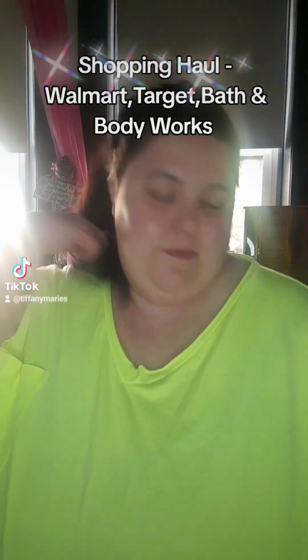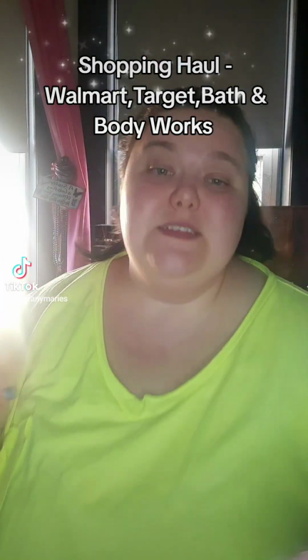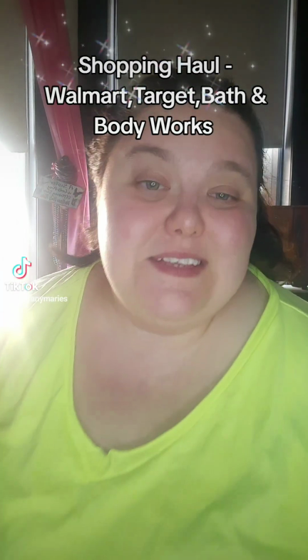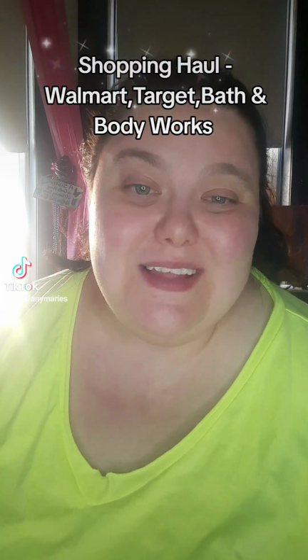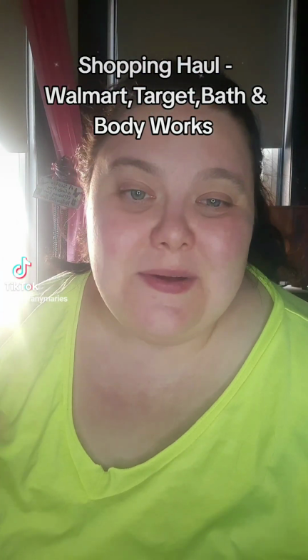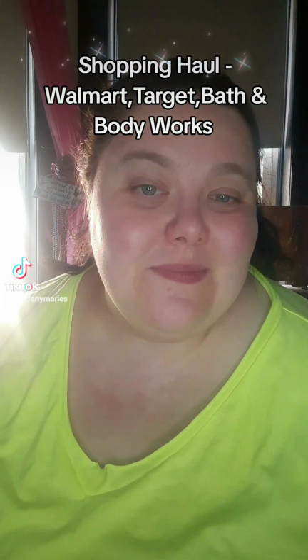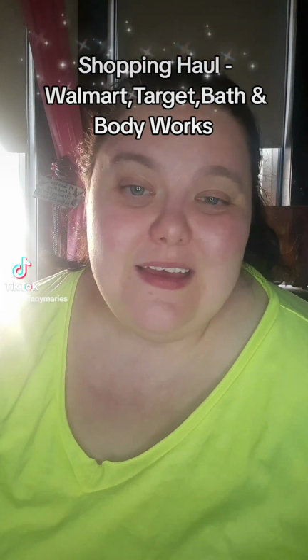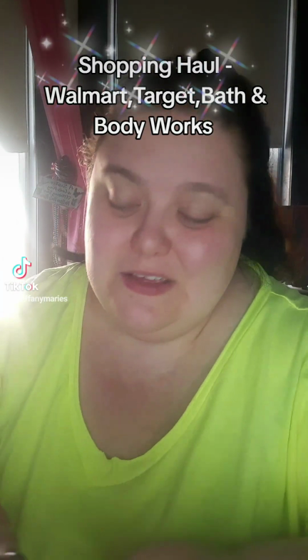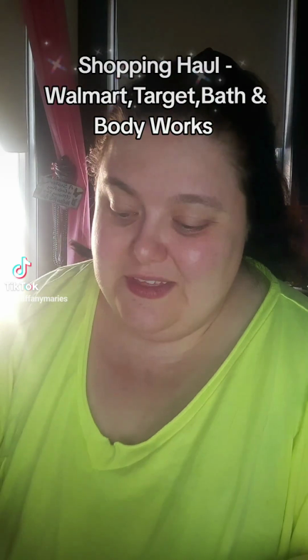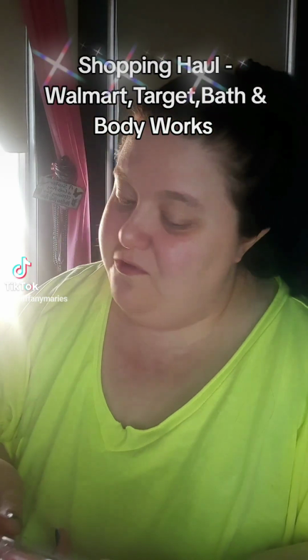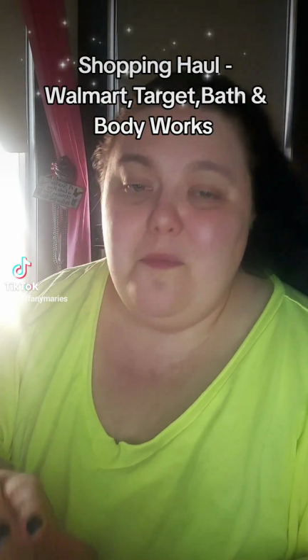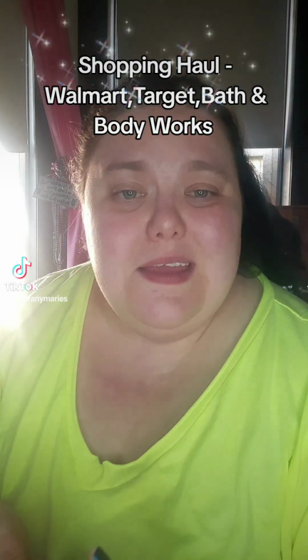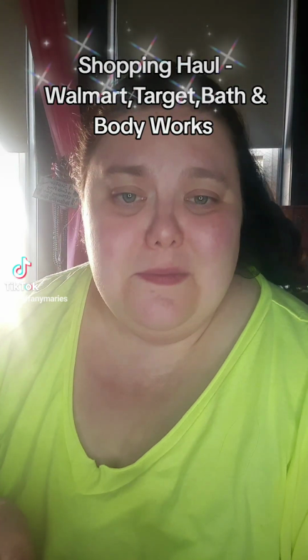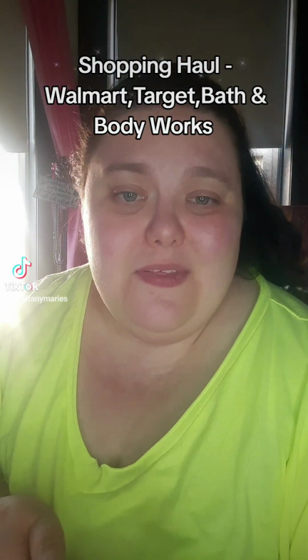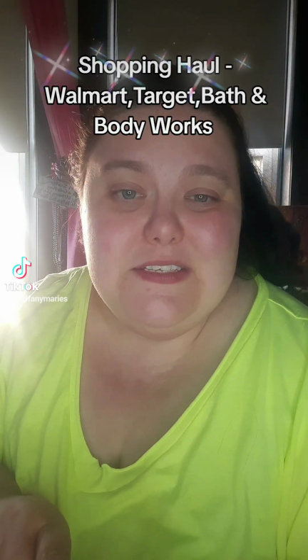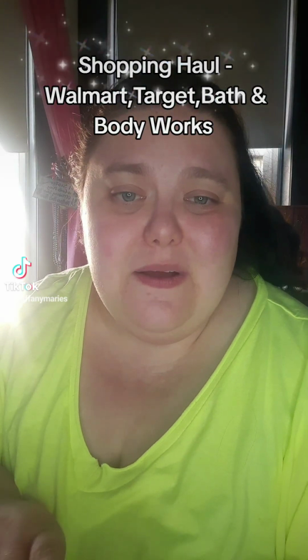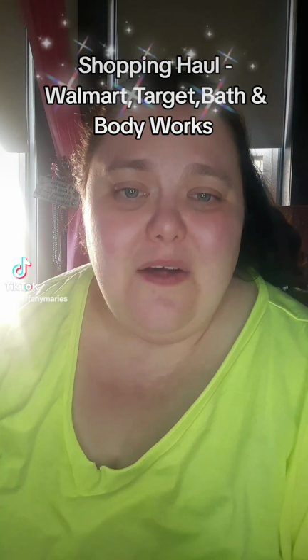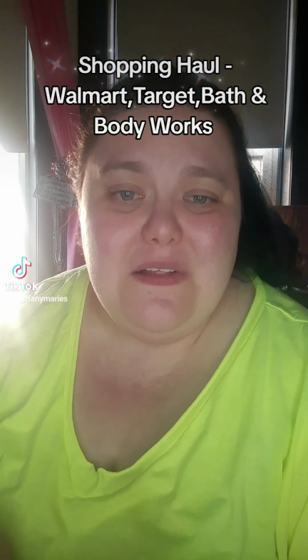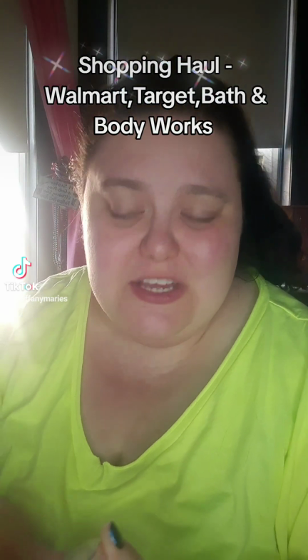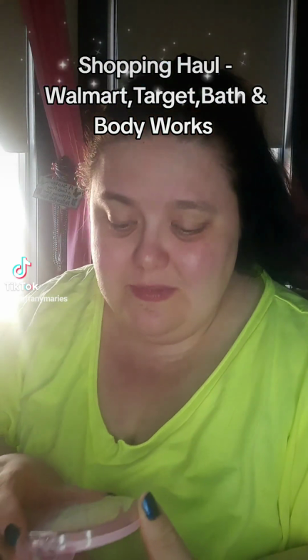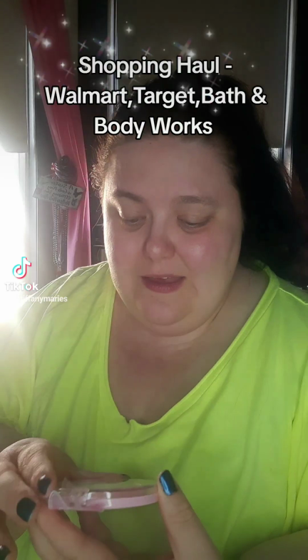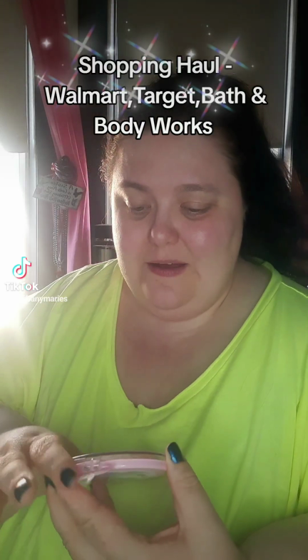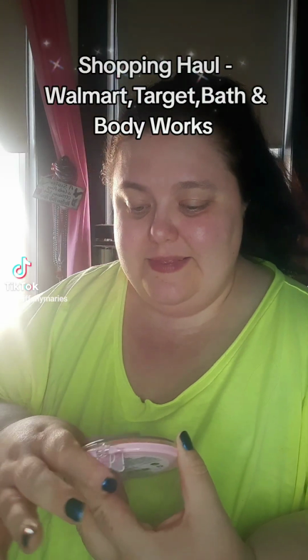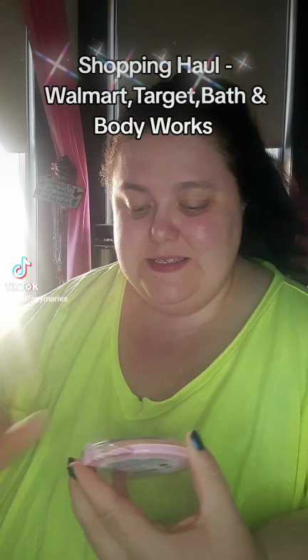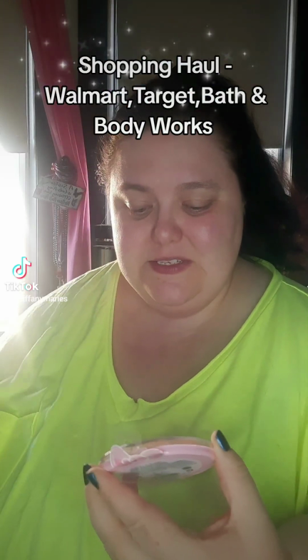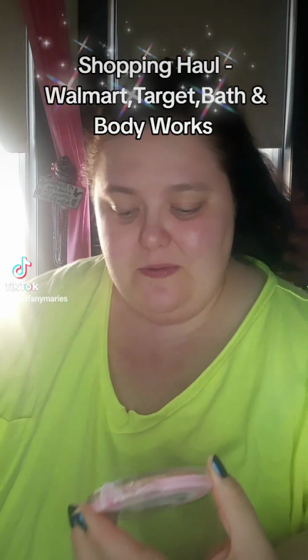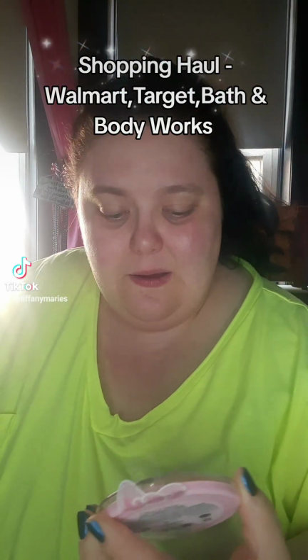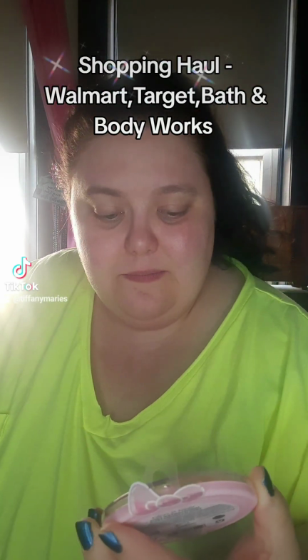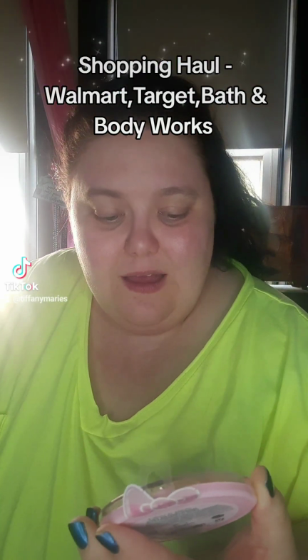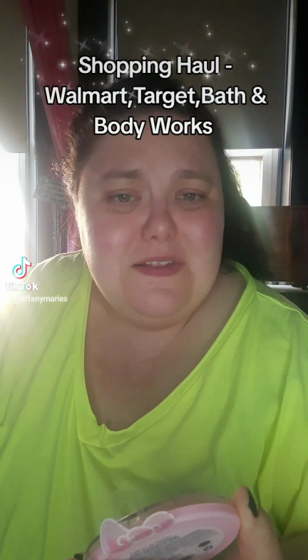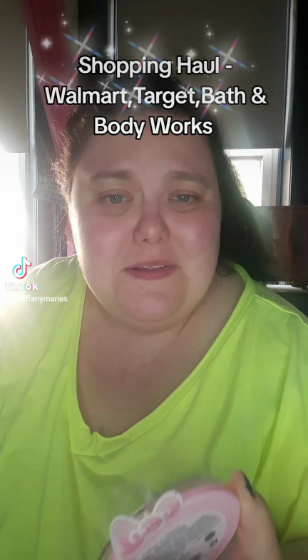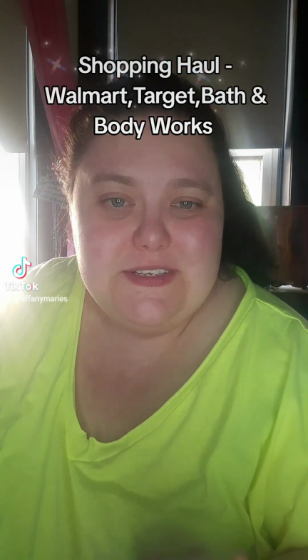It's limited edition, though, so you'd have to get it before probably the end of the month because it's a Halloween collection. This is also, I think, a limited collection, too.